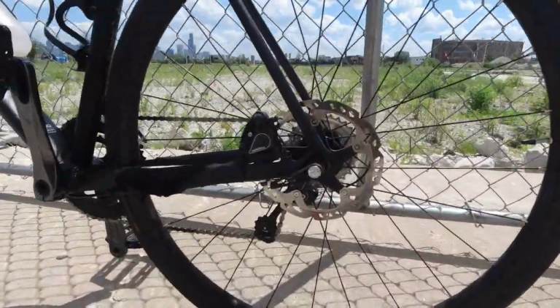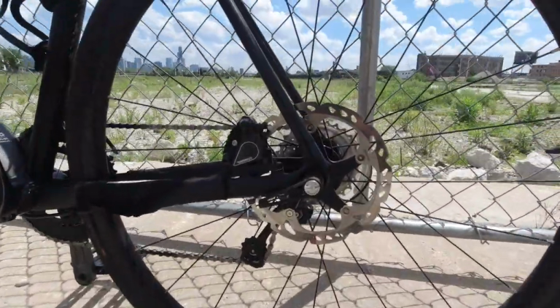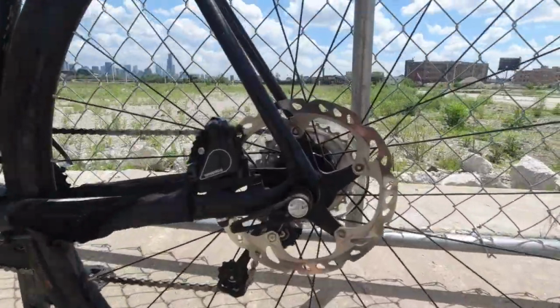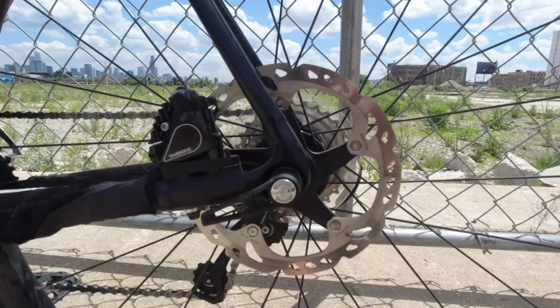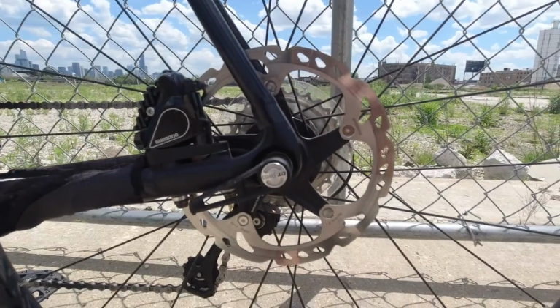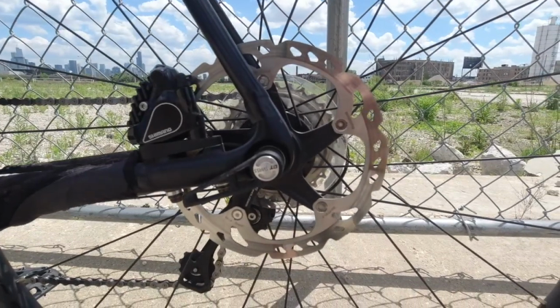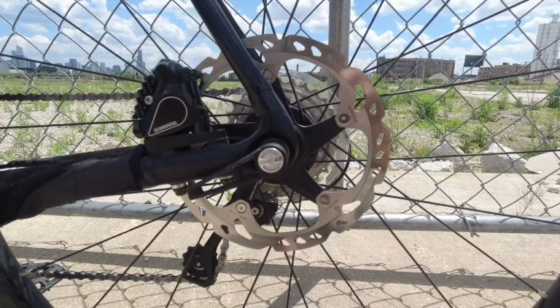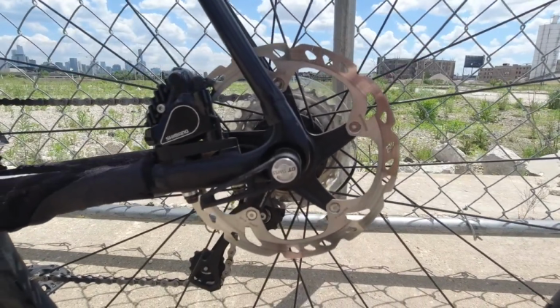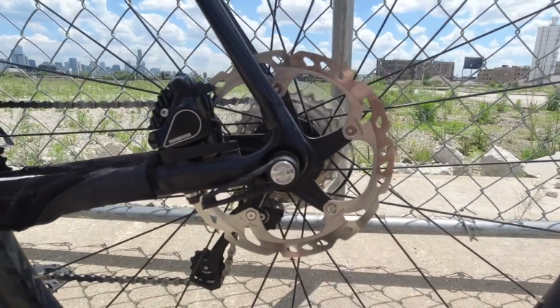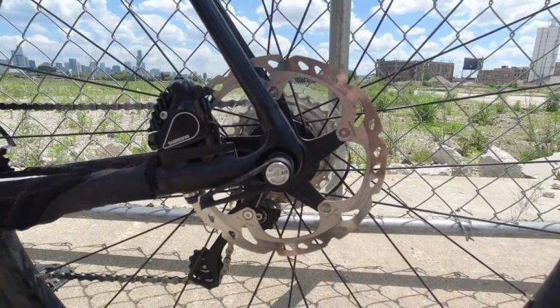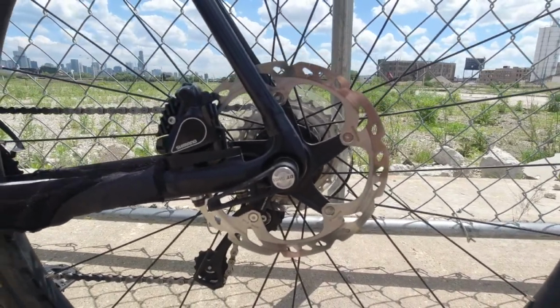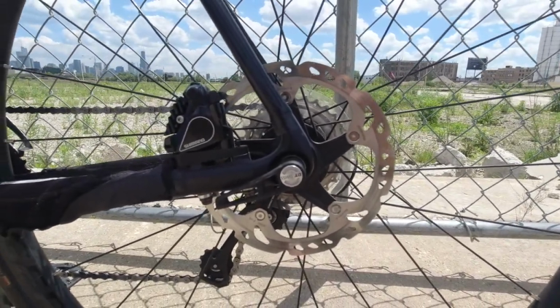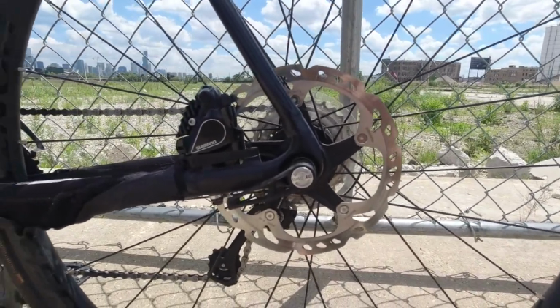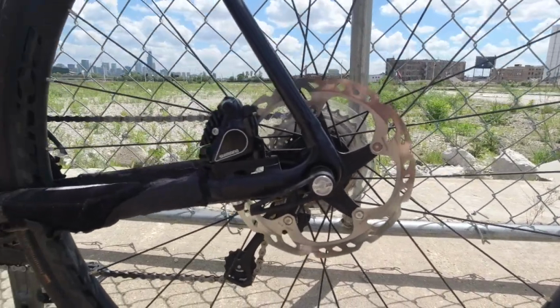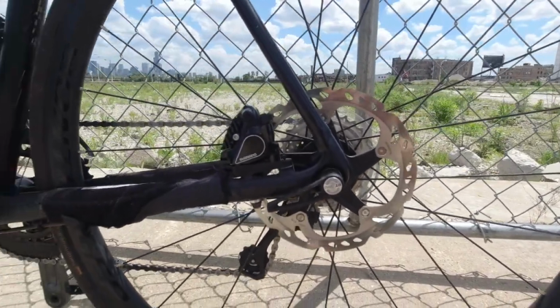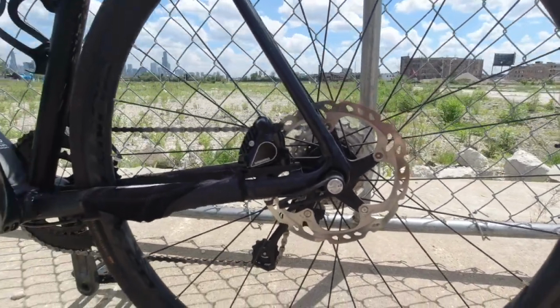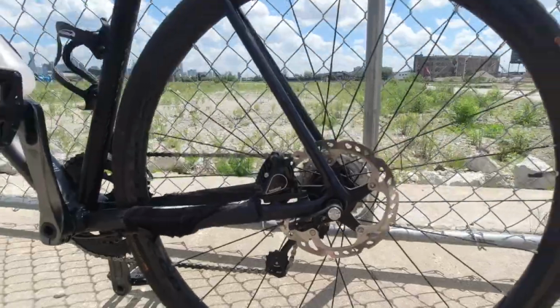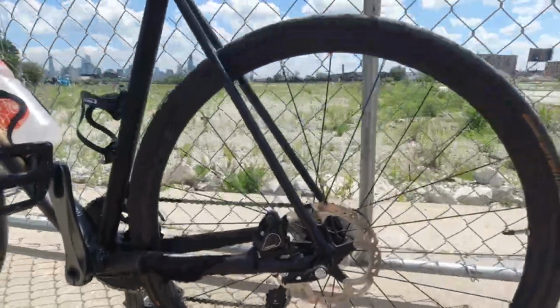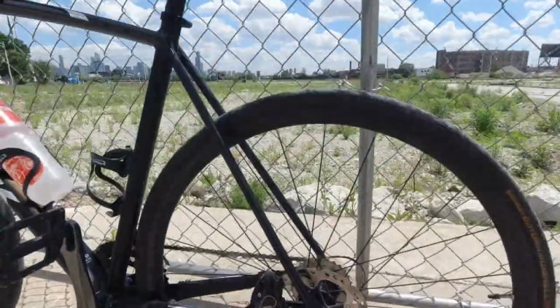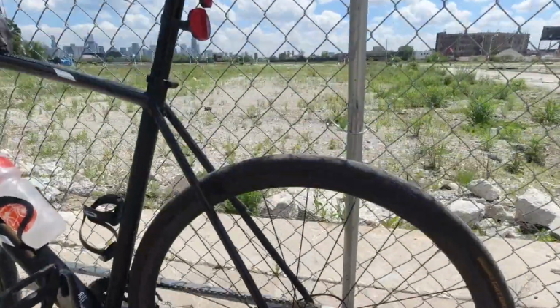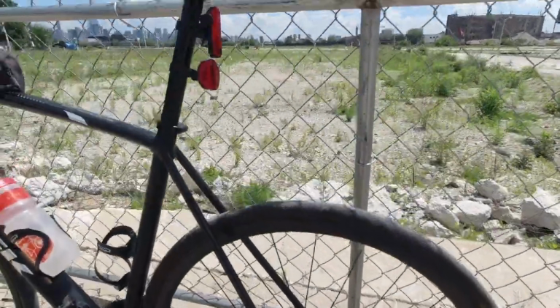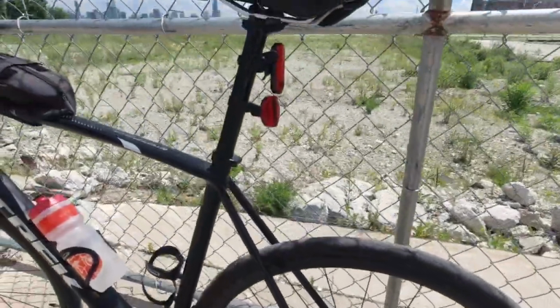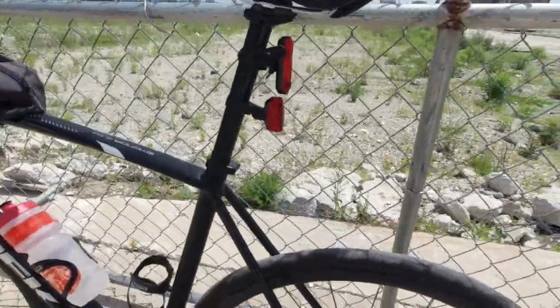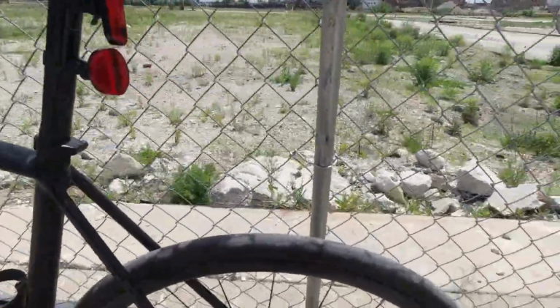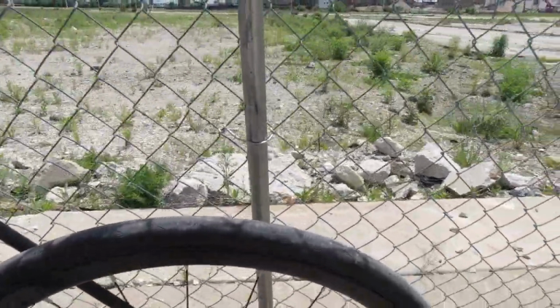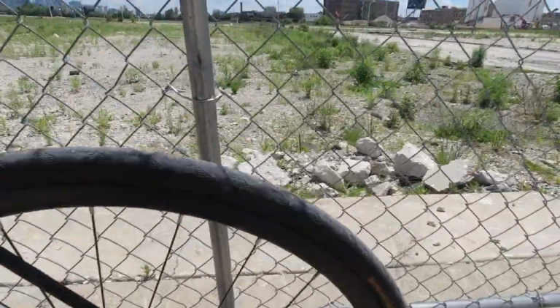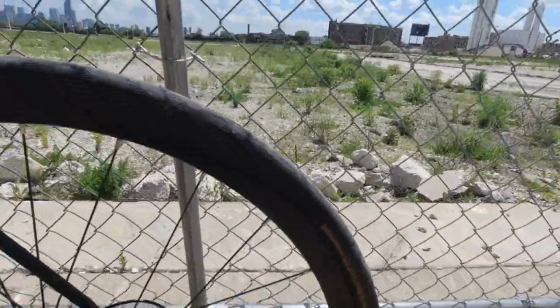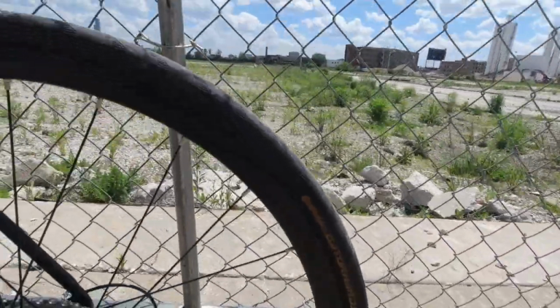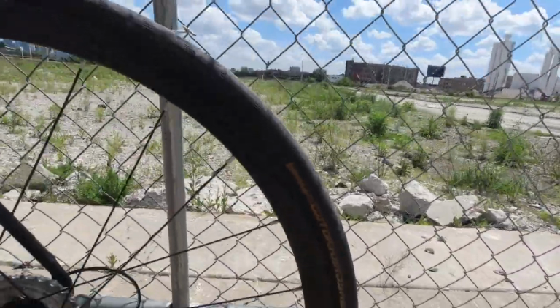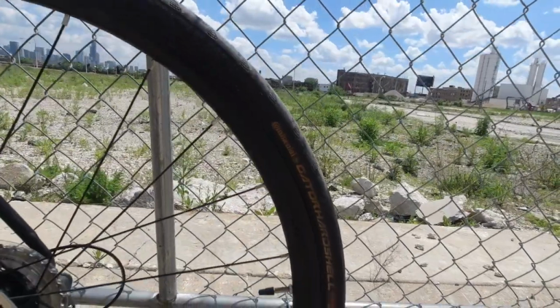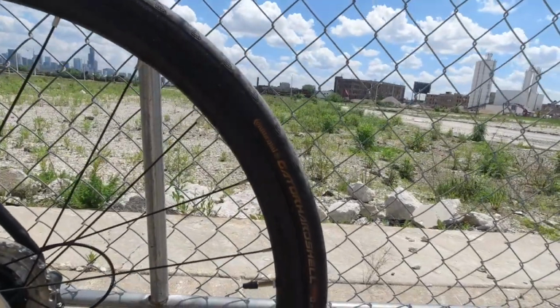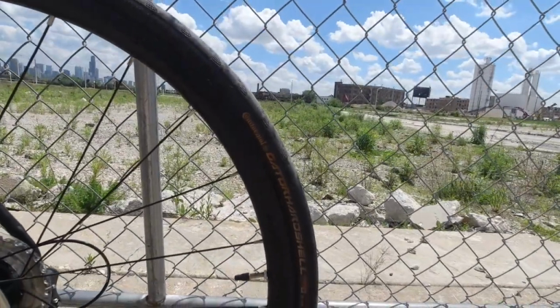Like I said in the last video, it's the Trek Emonda ALR 4, and it is equipped with disc brakes — you can see those right there. It also has the Shimano drivetrain; it's a Tiagra 10-speed.